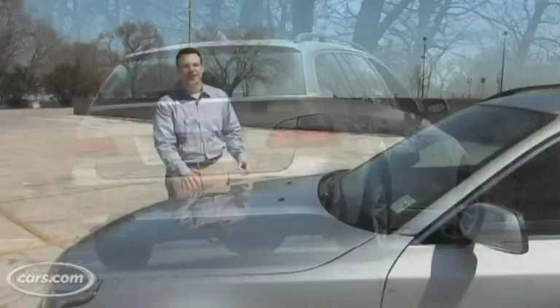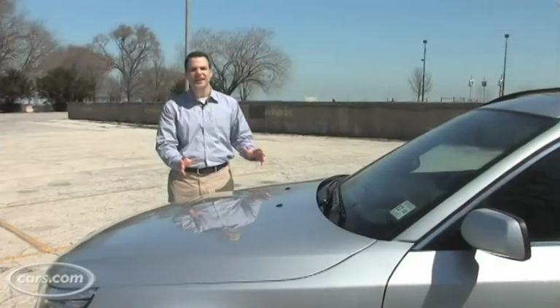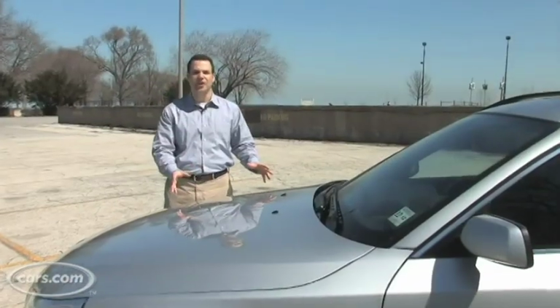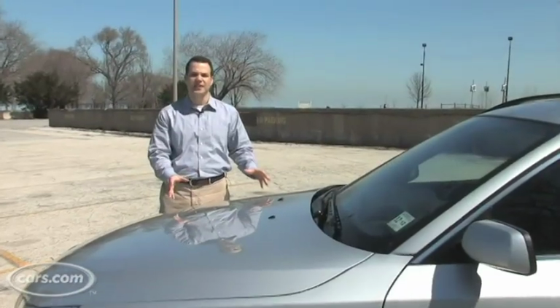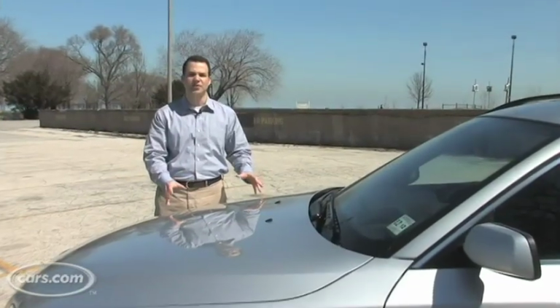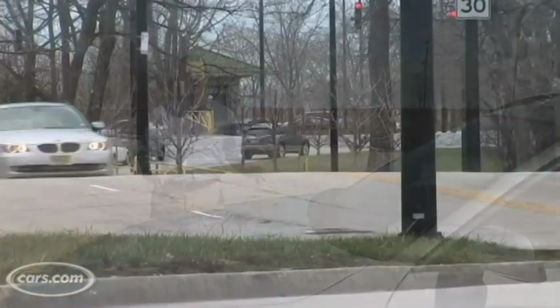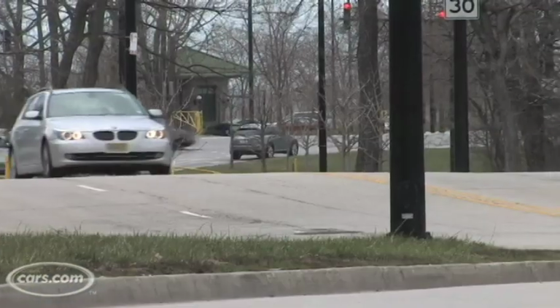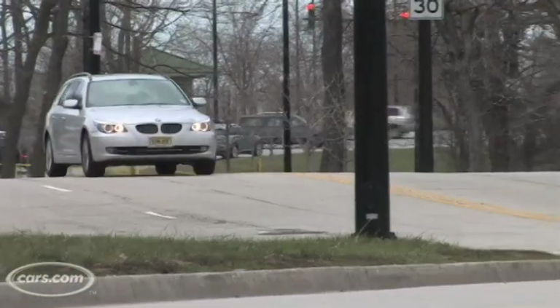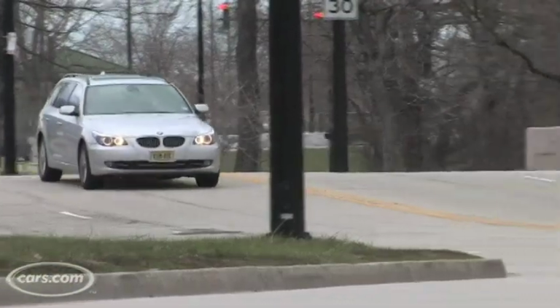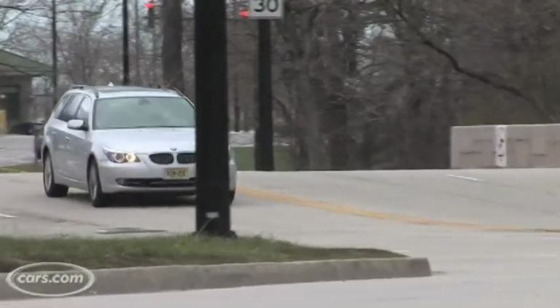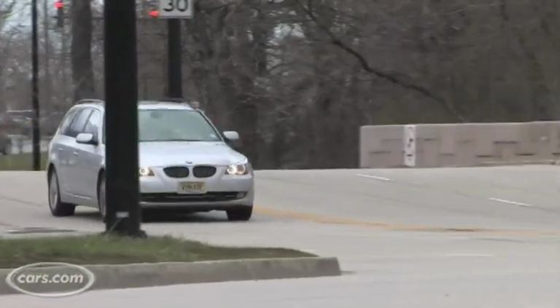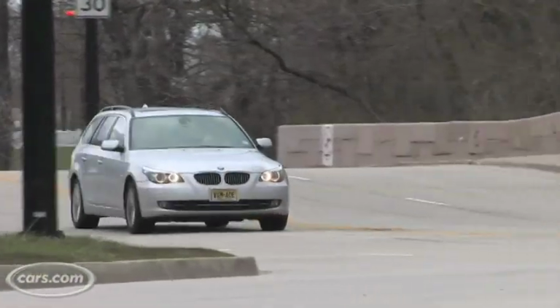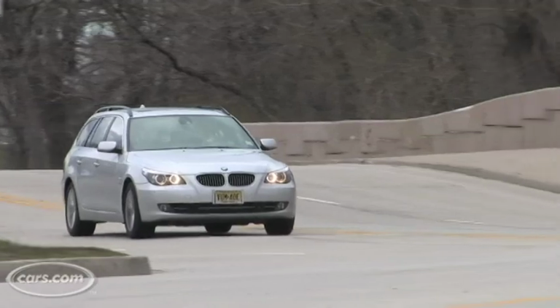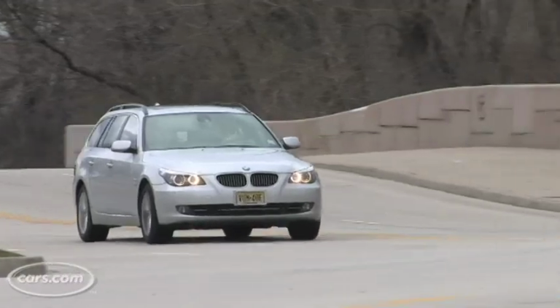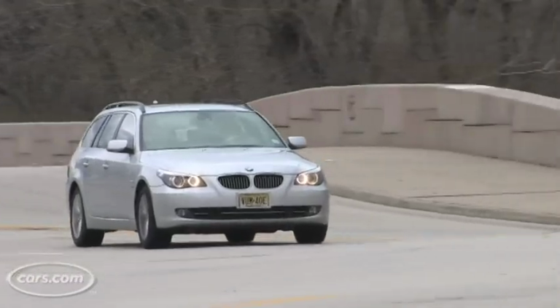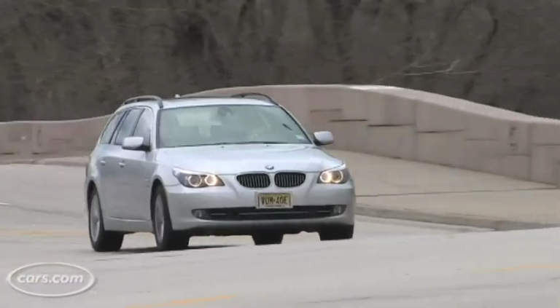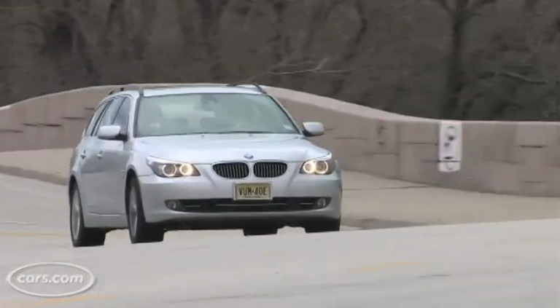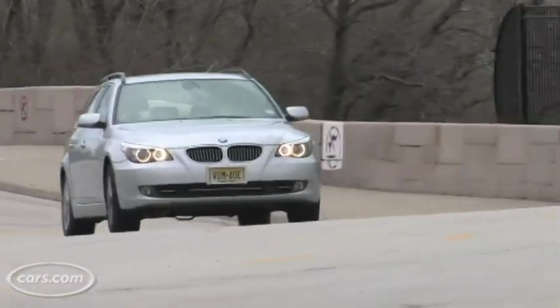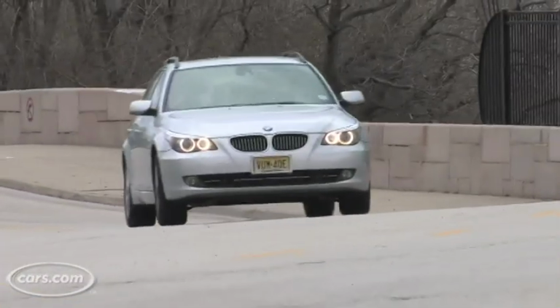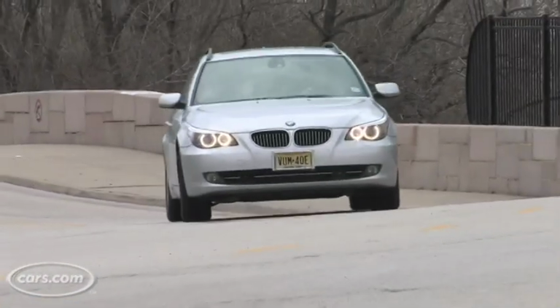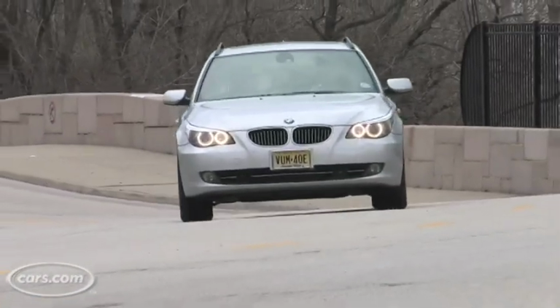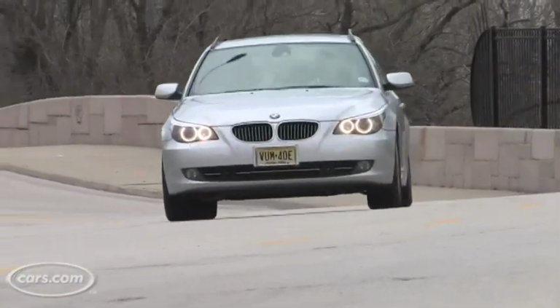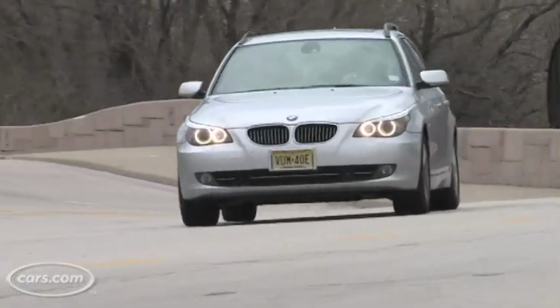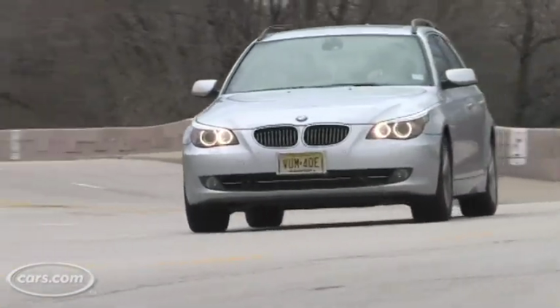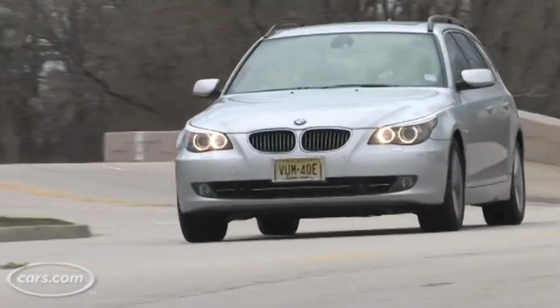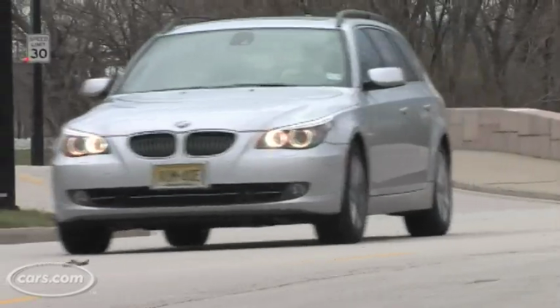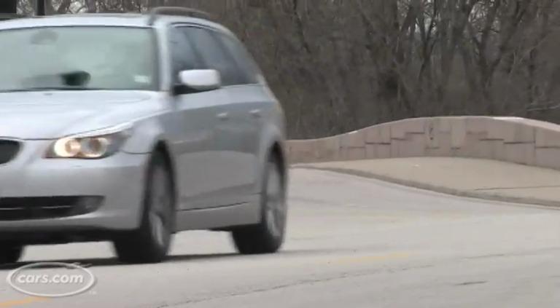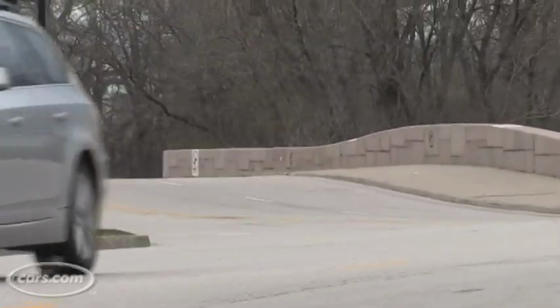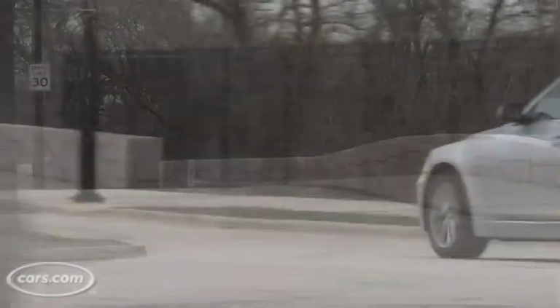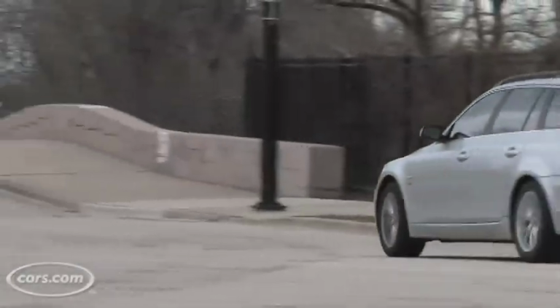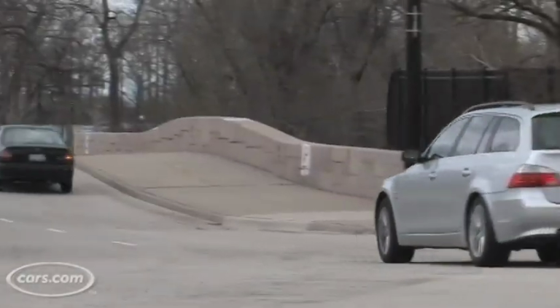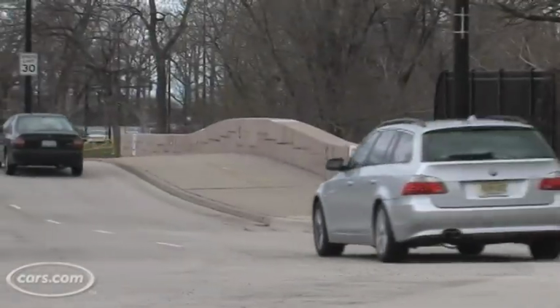If you're taking this car for a test drive, what's really going to win you over is the engine. It's a twin-turbo six-cylinder — it's good for 300 horsepower. Even though this is a large wagon, there's a lot of acceleration going on, and the best part is it's really smooth.